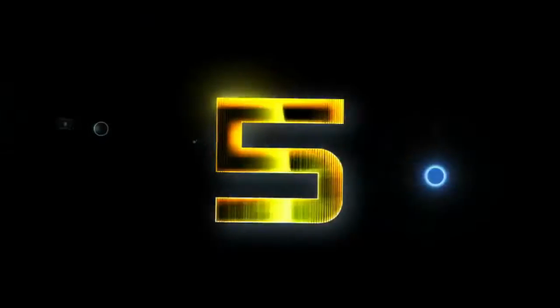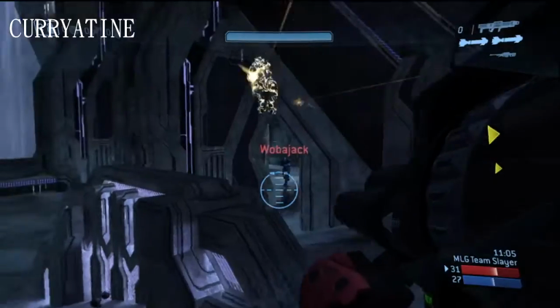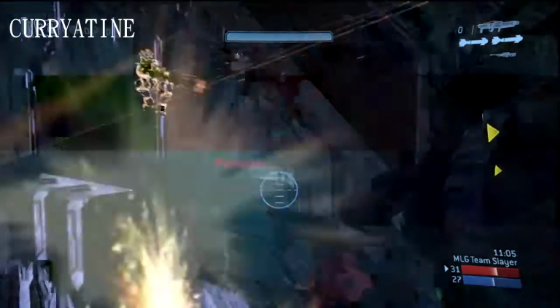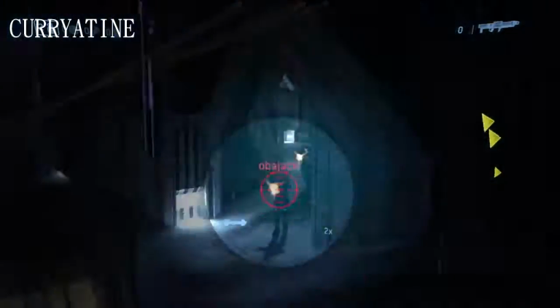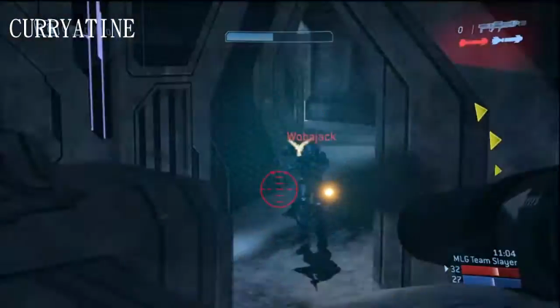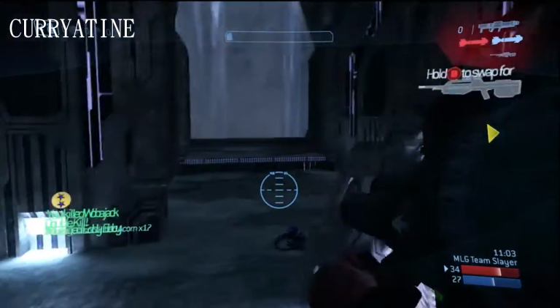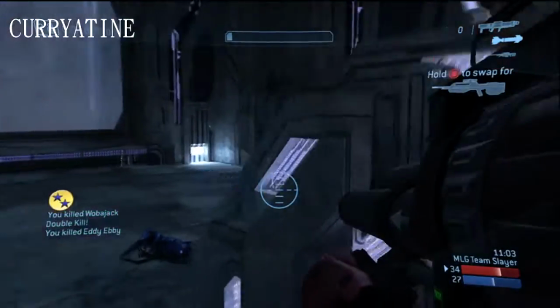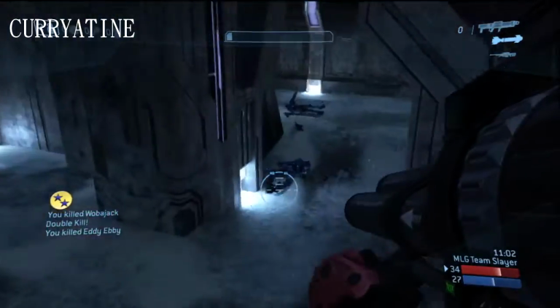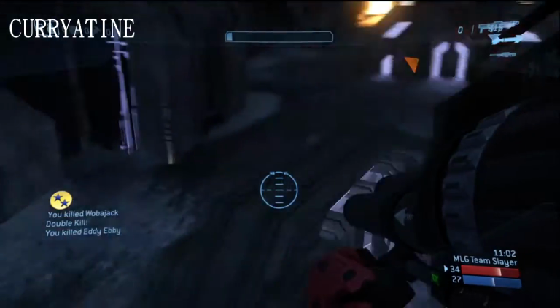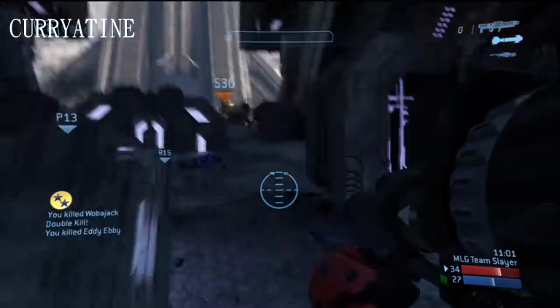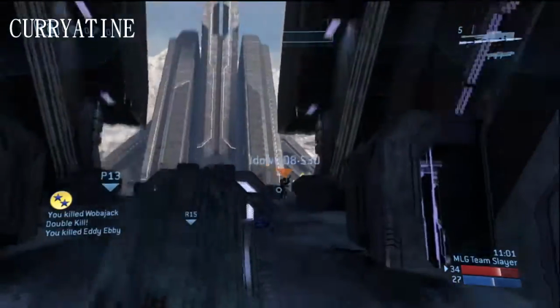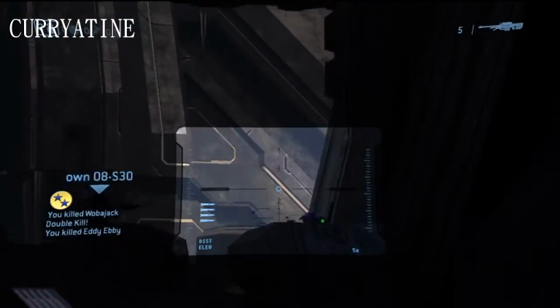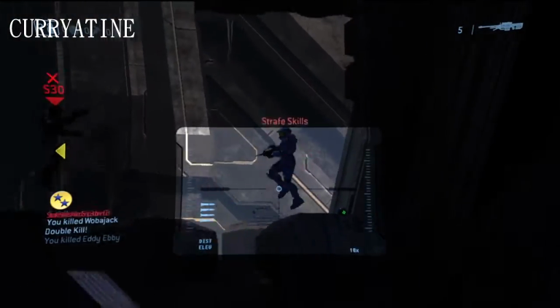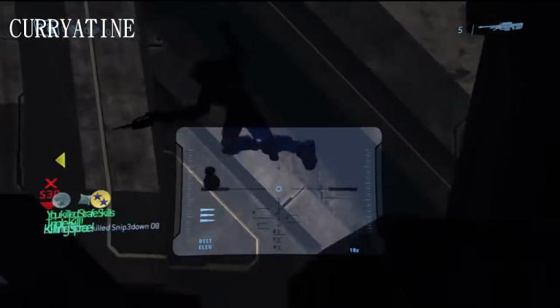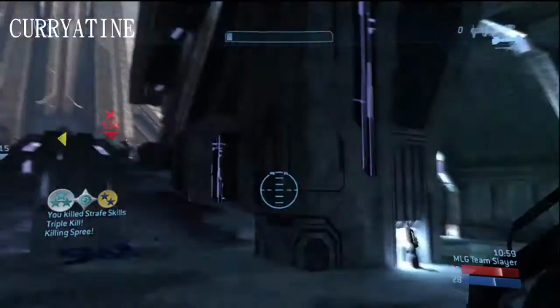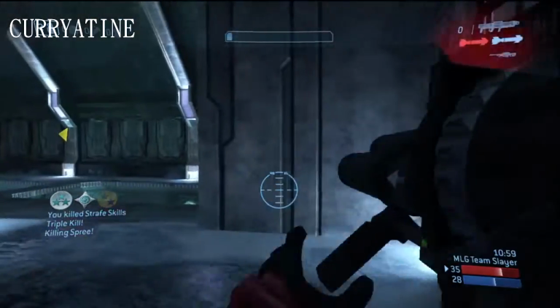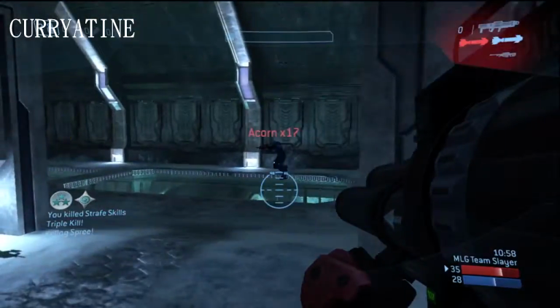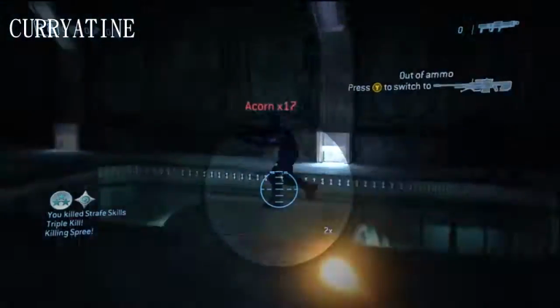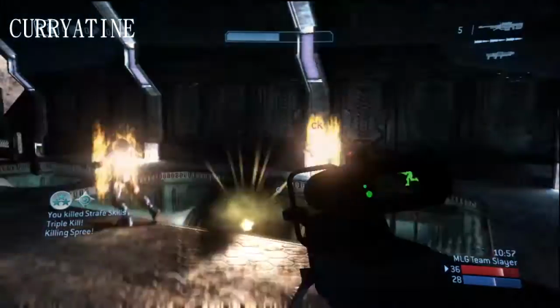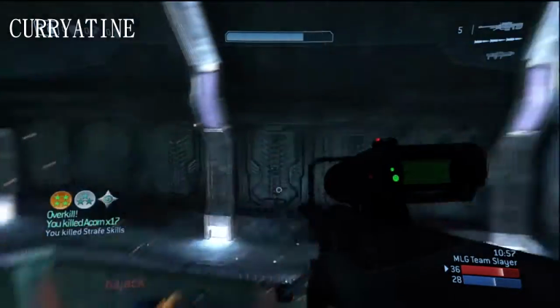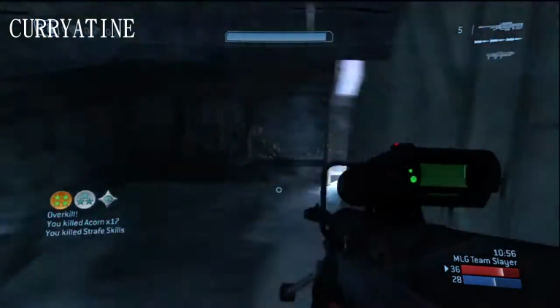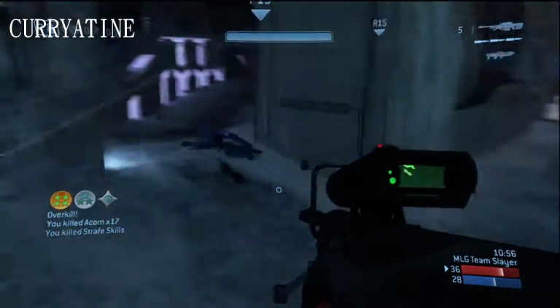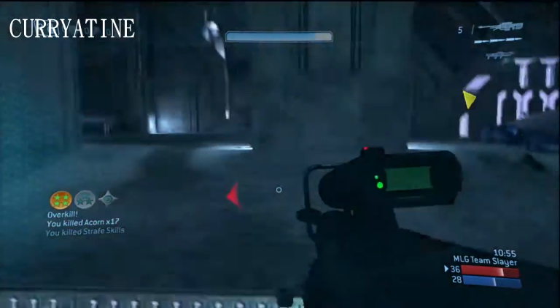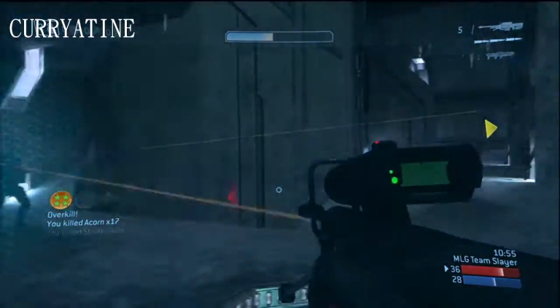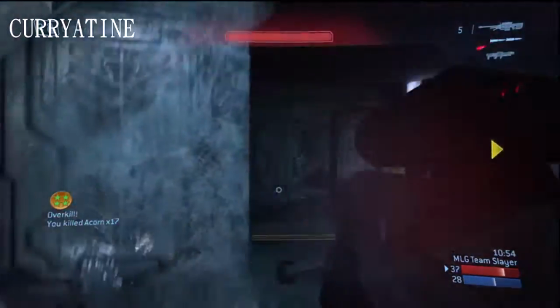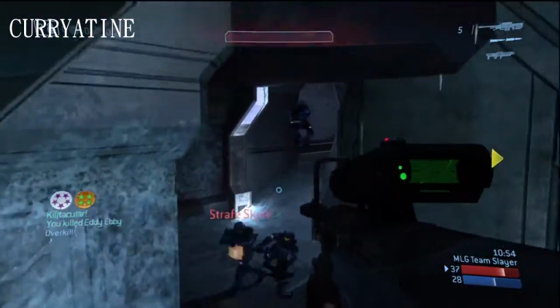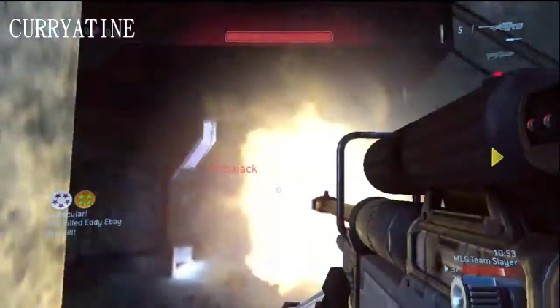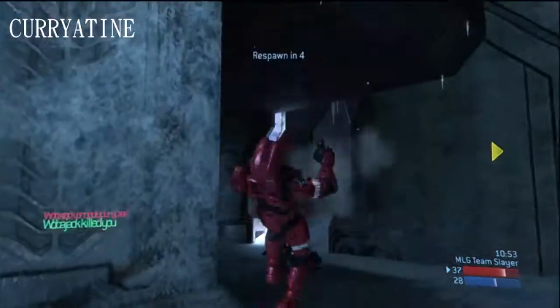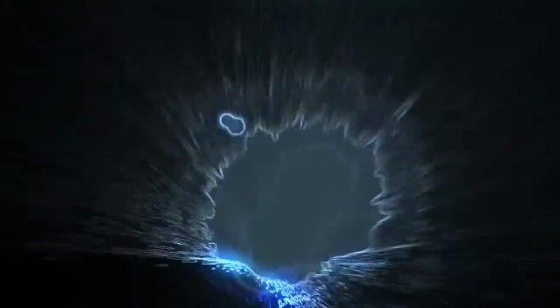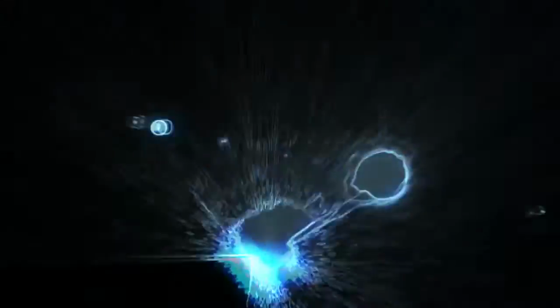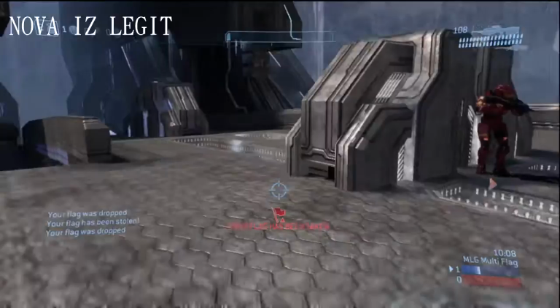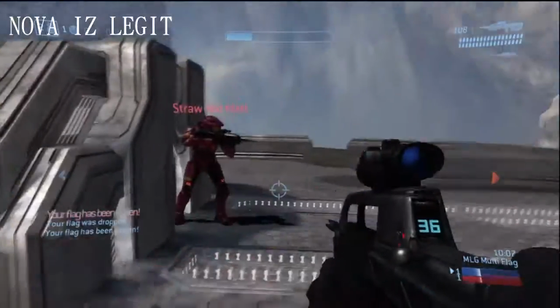Getting down to the wire, breaking into our top 5 plays. We have Current Time — there's a double with one rocket, bringing out the sniper. Body shot for the triple kill and the killing spree. One rocket picking up the overkill. Now watch this — blind shotting the guy for the body shot, there's the kill attack.